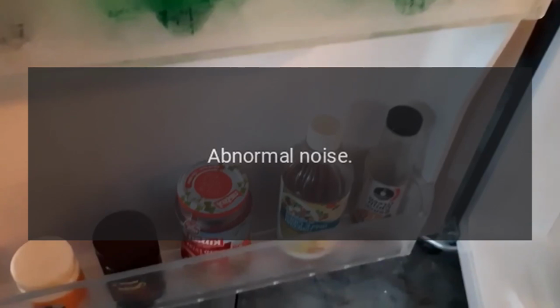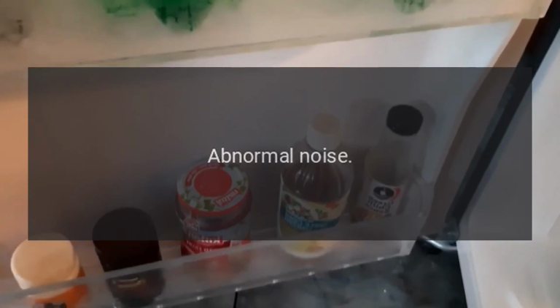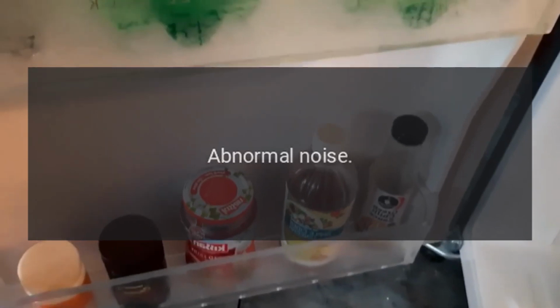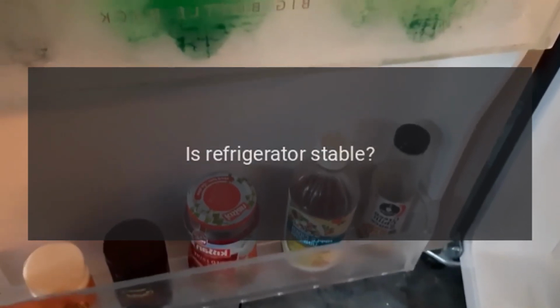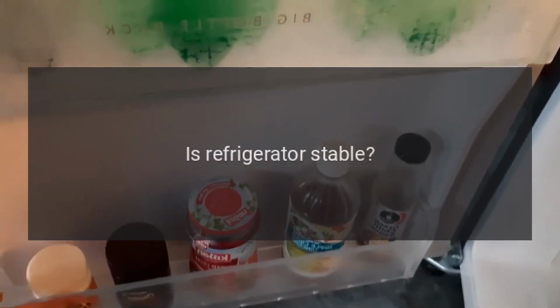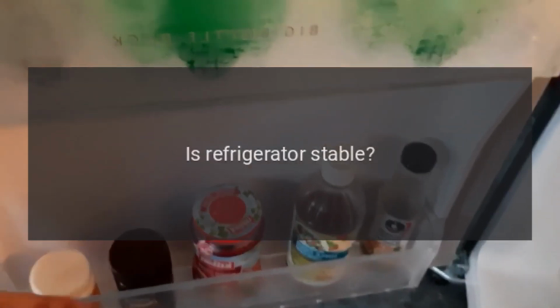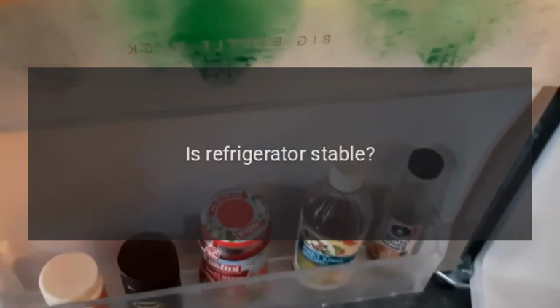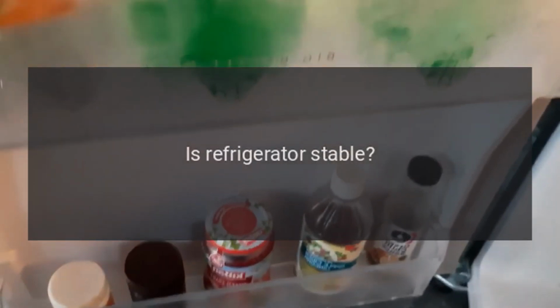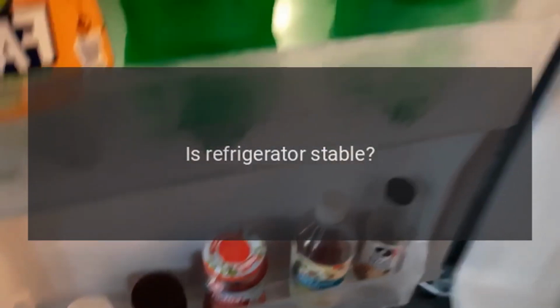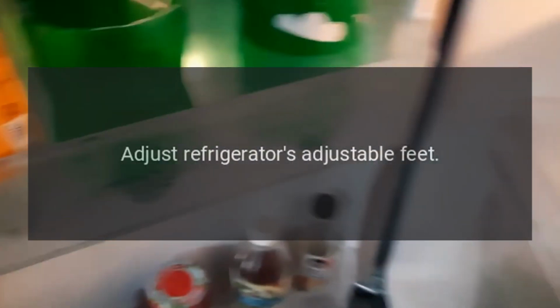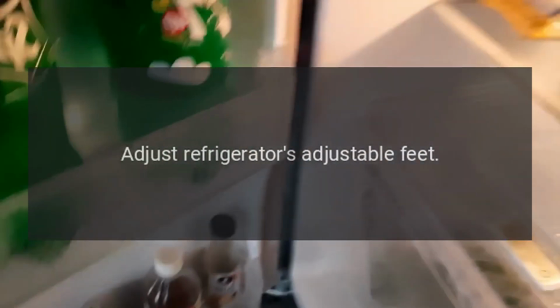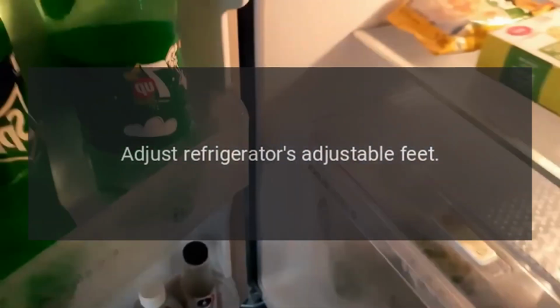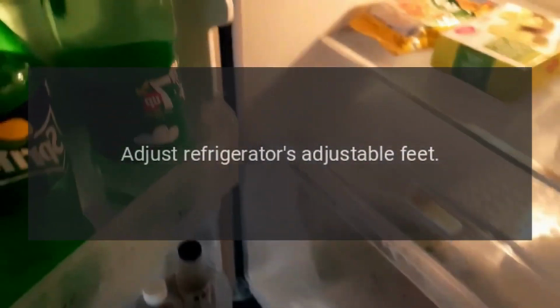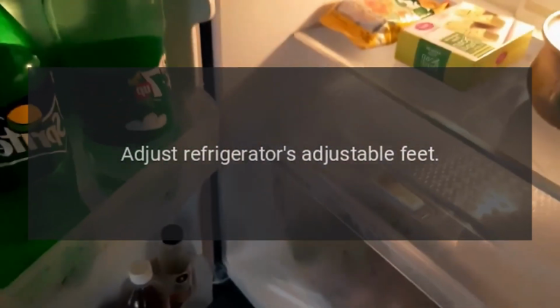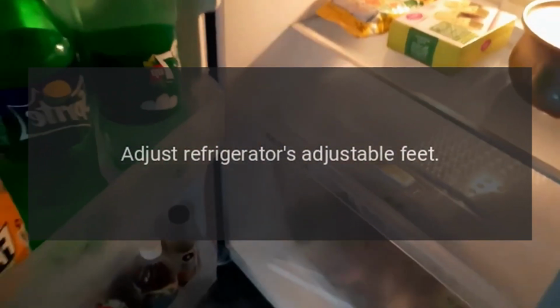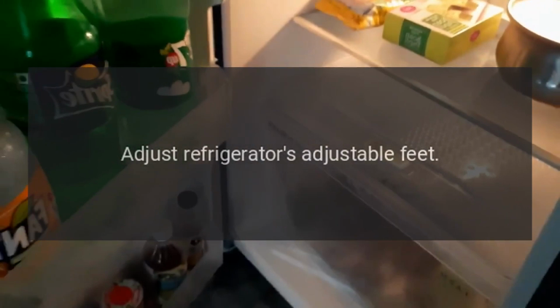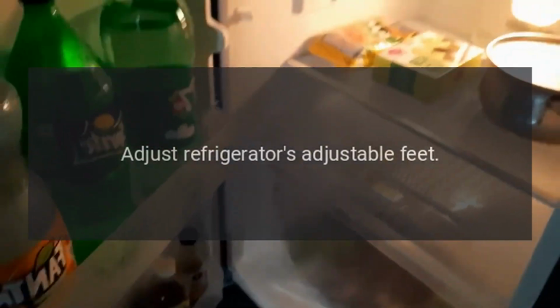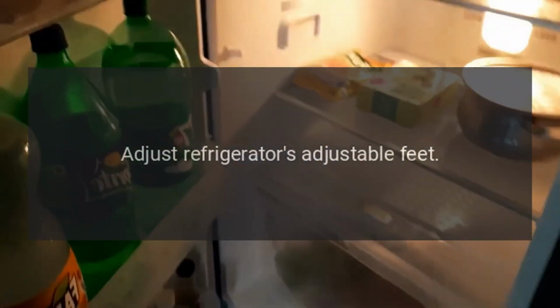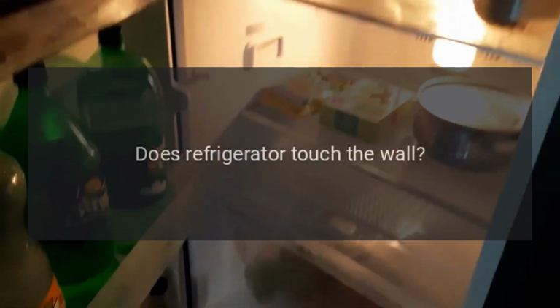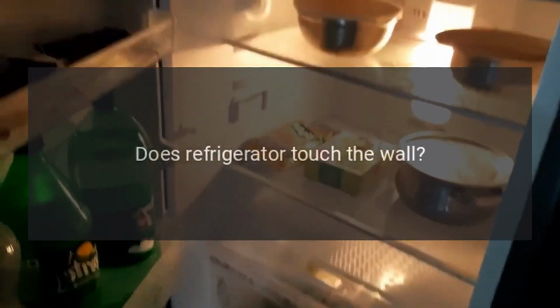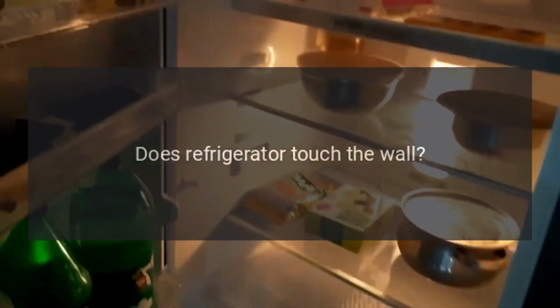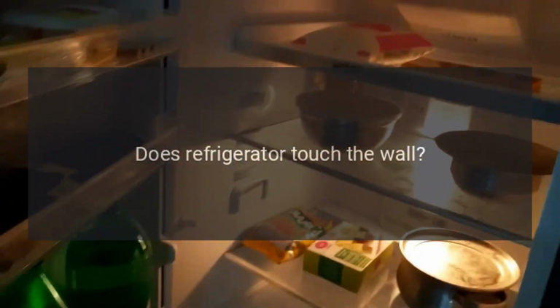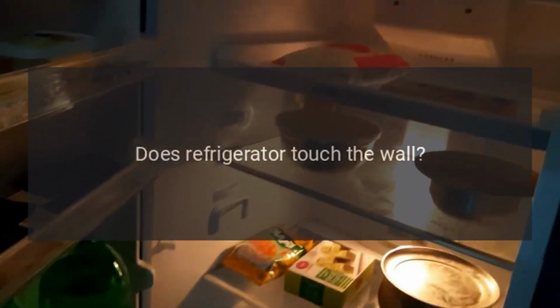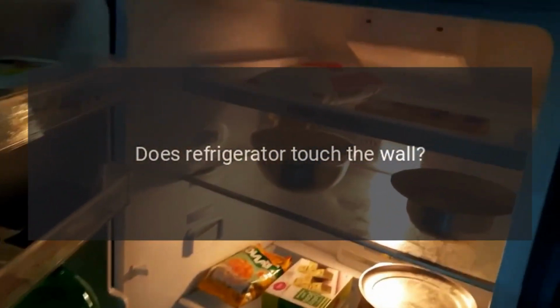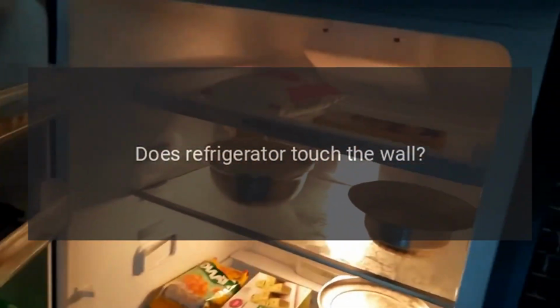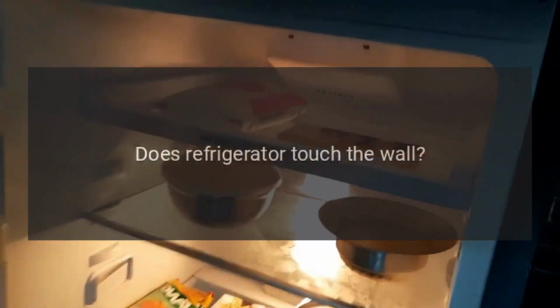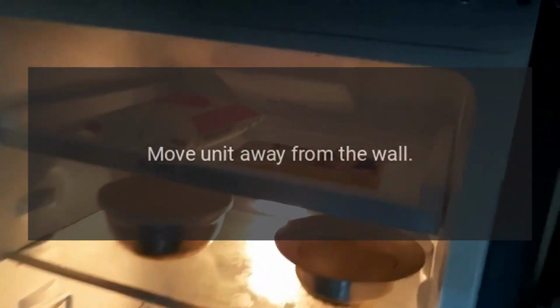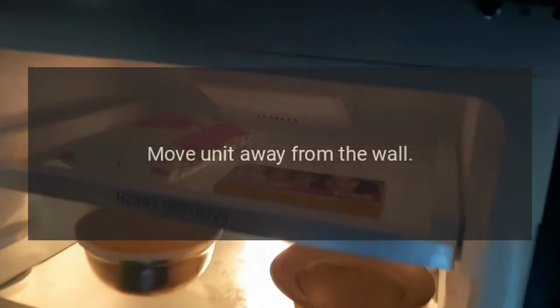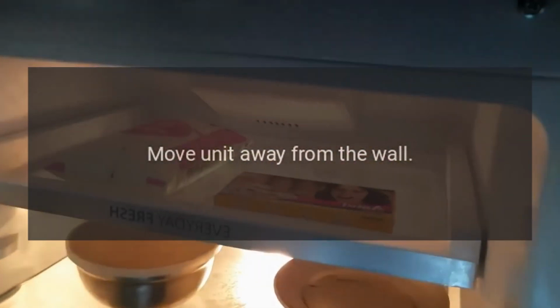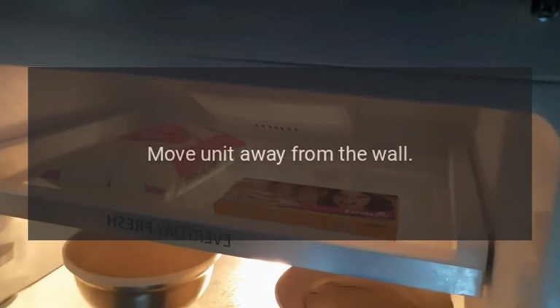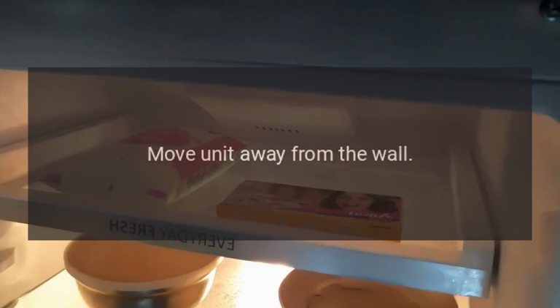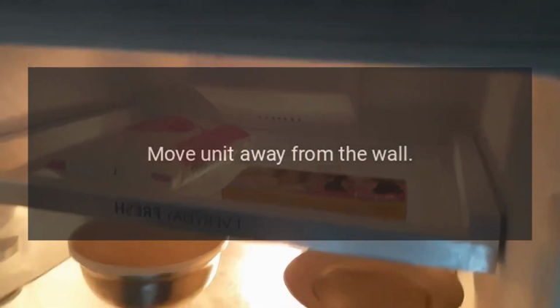Abnormal noise: Is the refrigerator stable? Adjust the refrigerator's adjustable feet. Does the refrigerator touch the wall? Move the unit away from the wall.